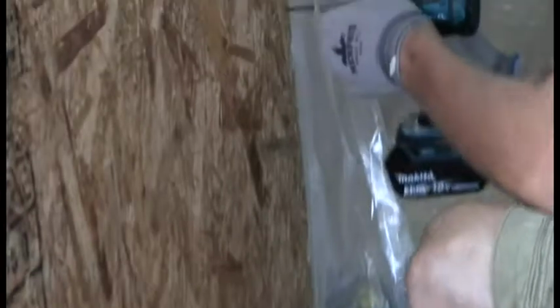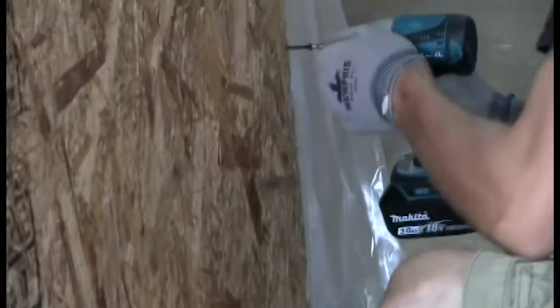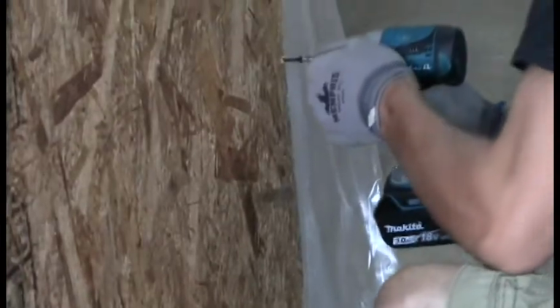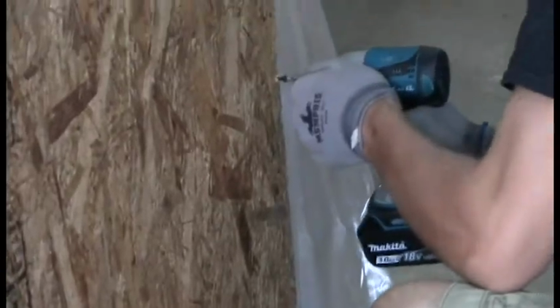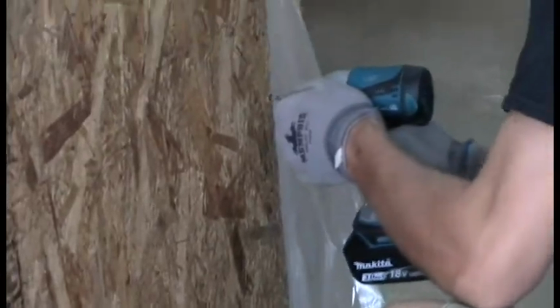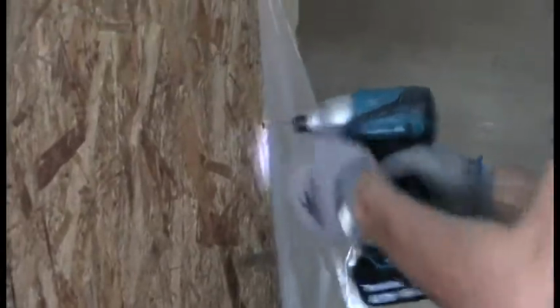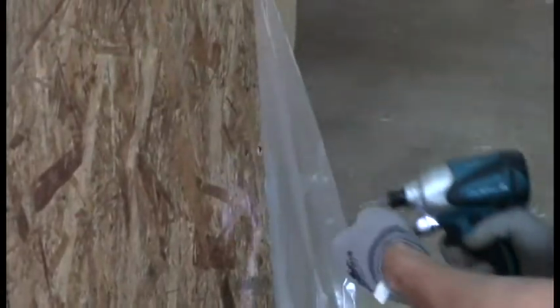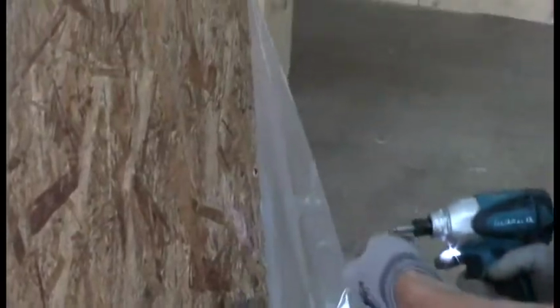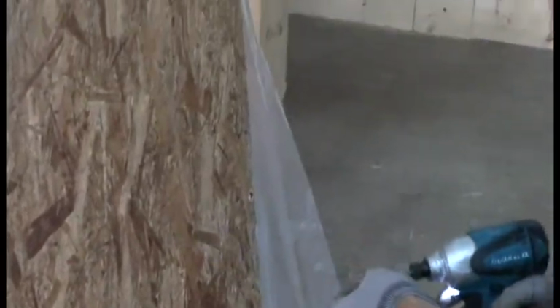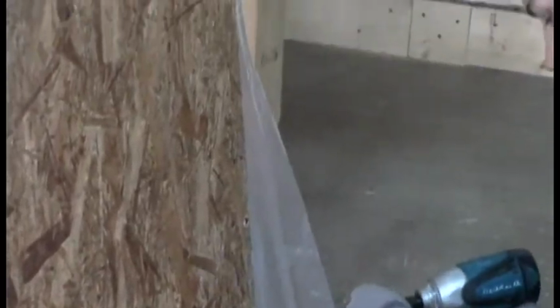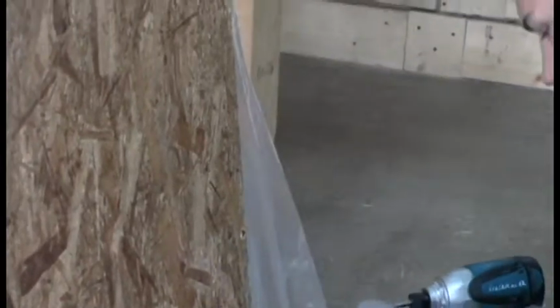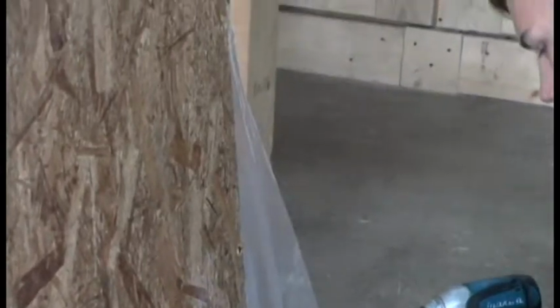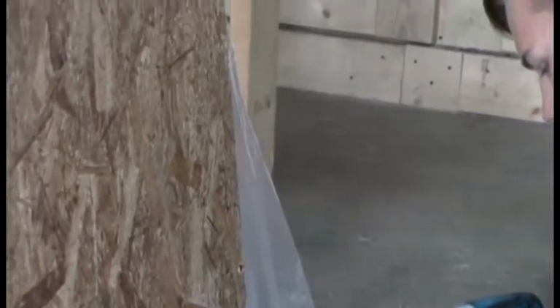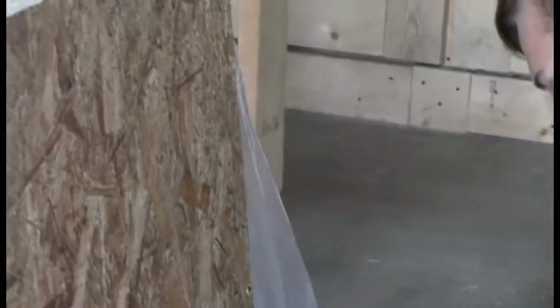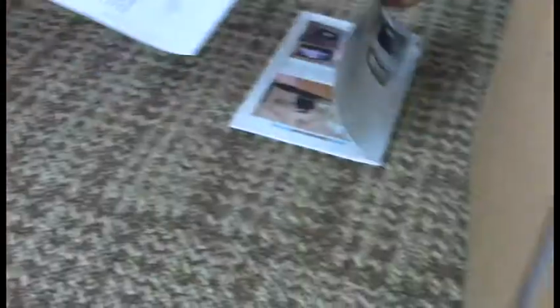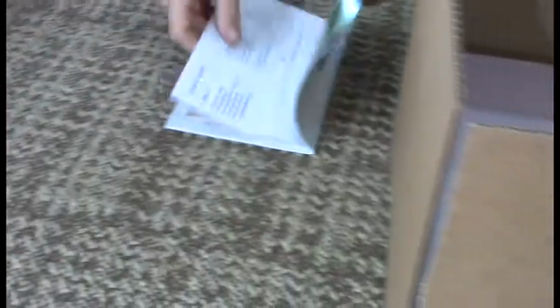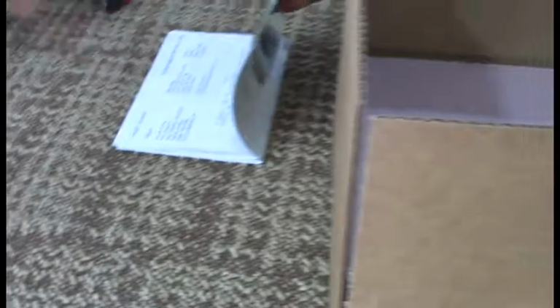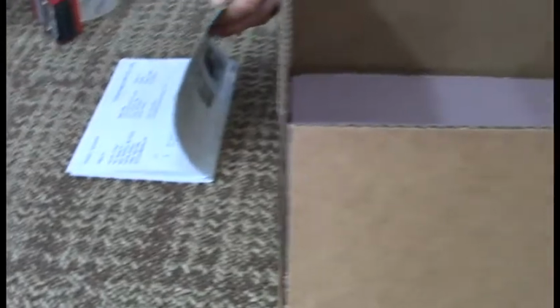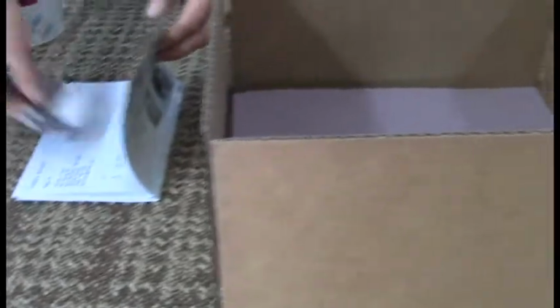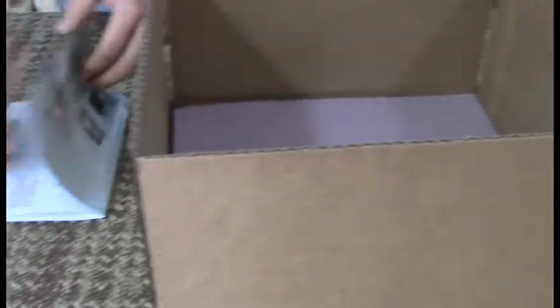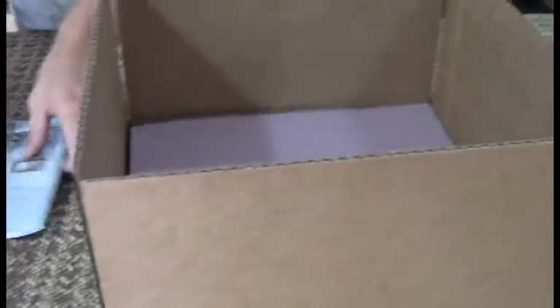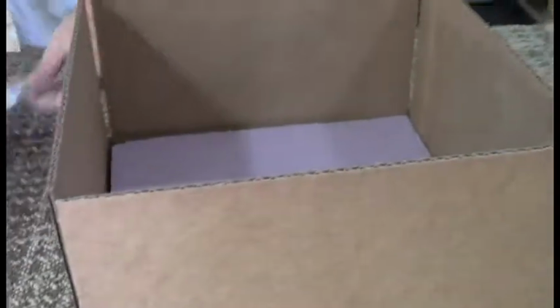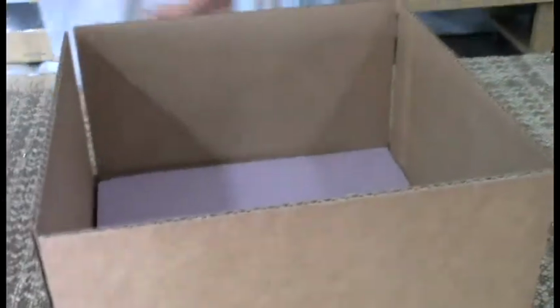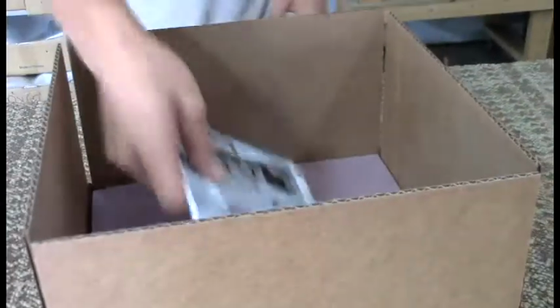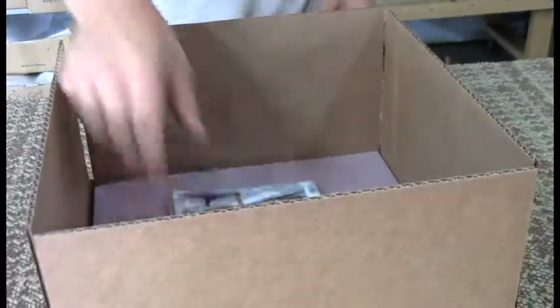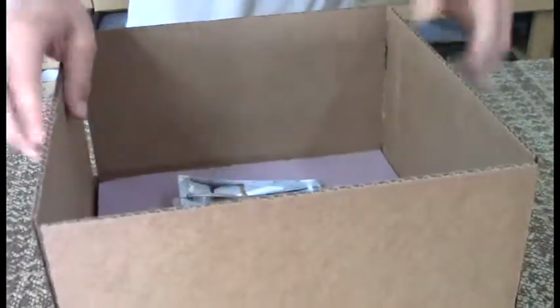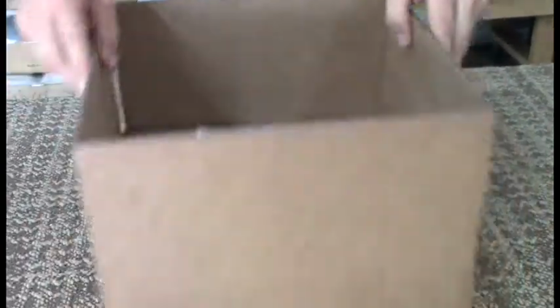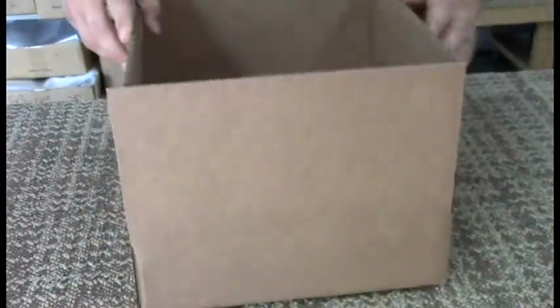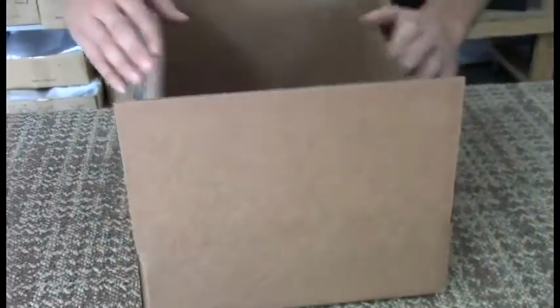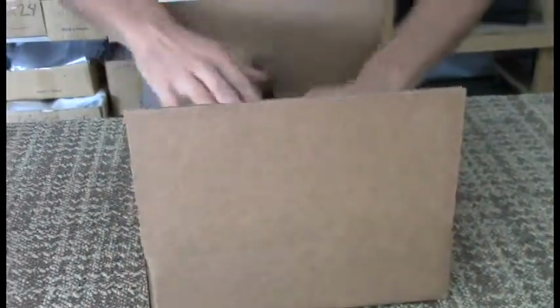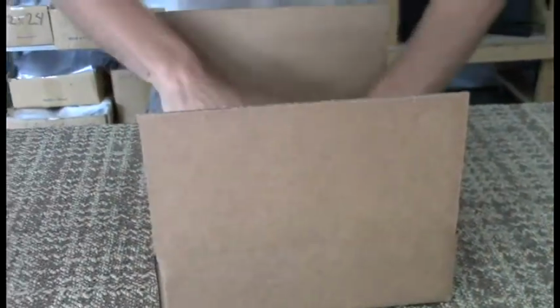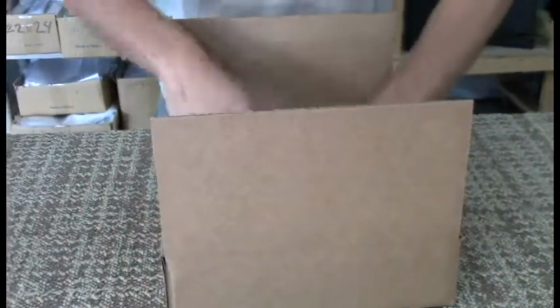If you need custom sizes, use our online price calculator or contact us for a quote. We can cut pieces as small as 8mm and as large as you need.